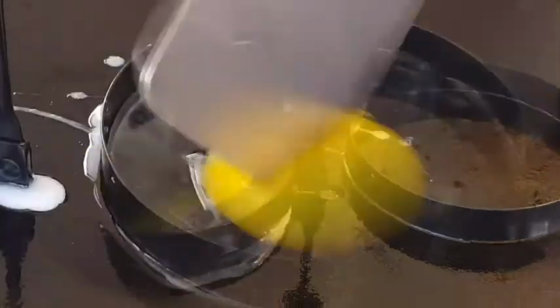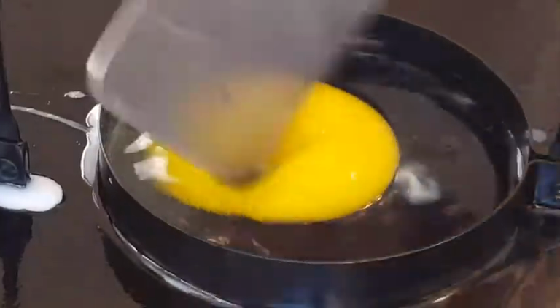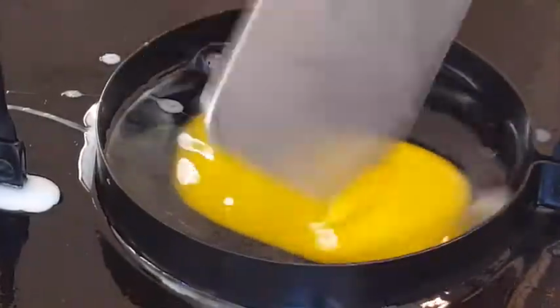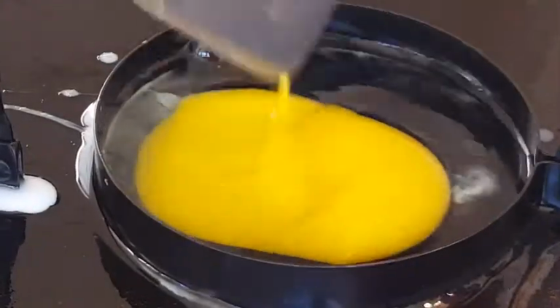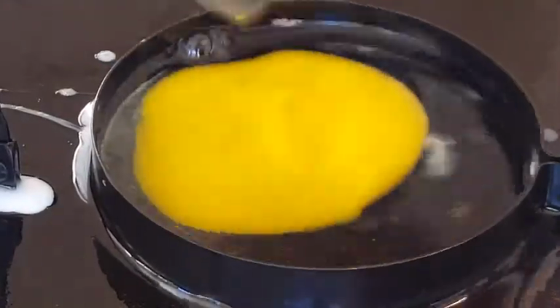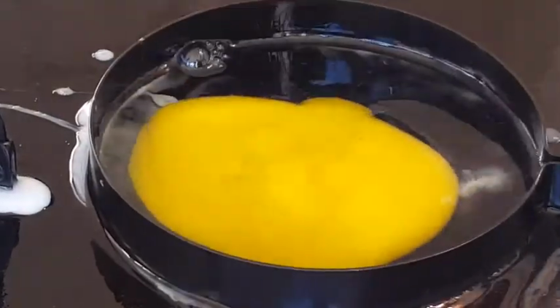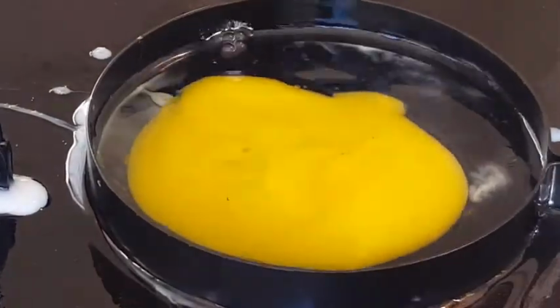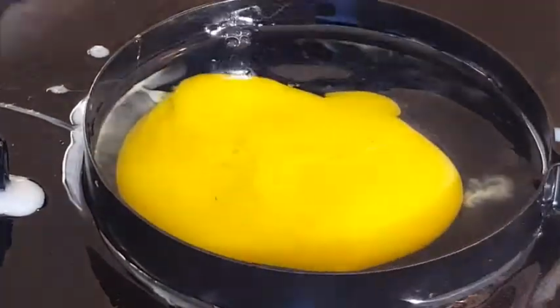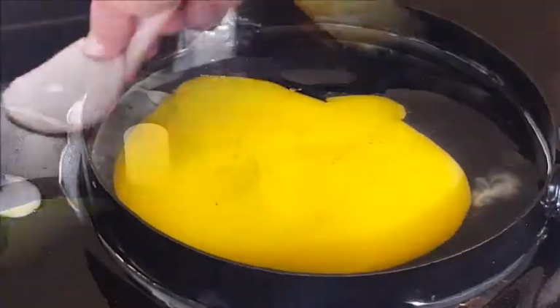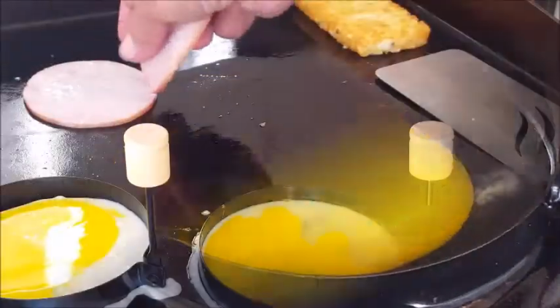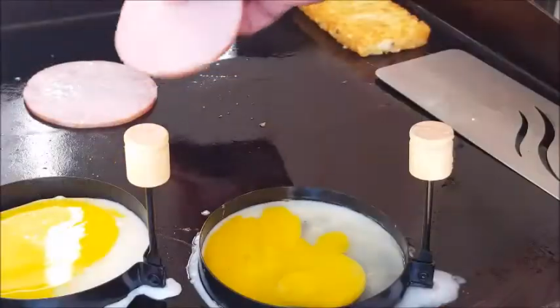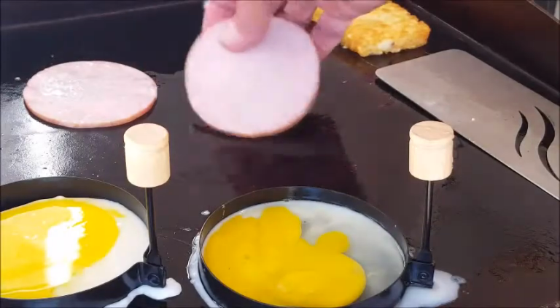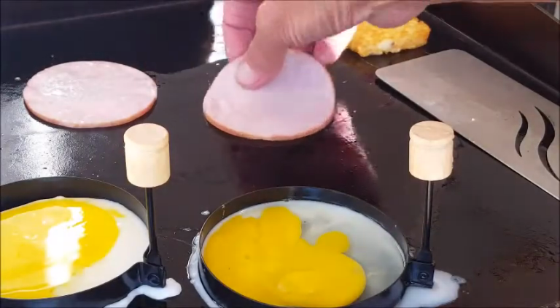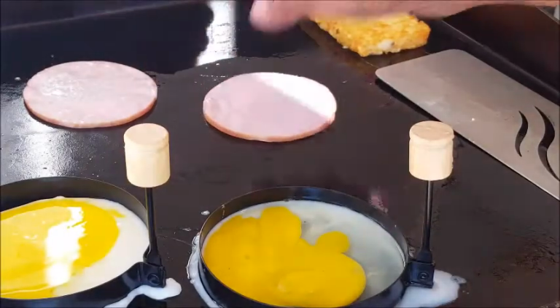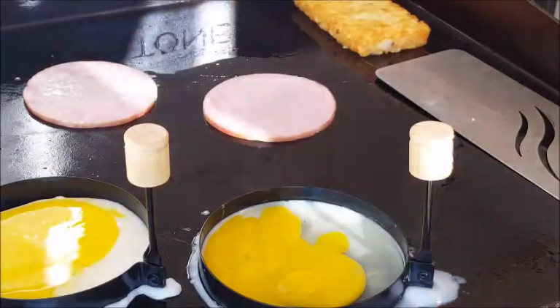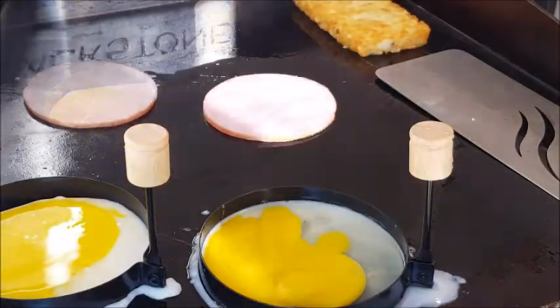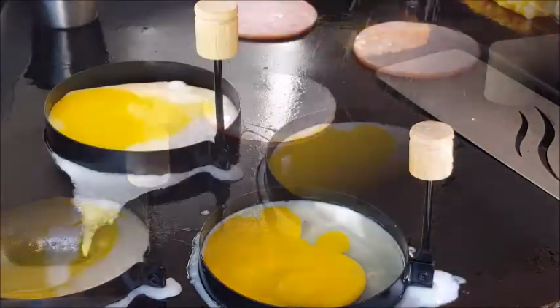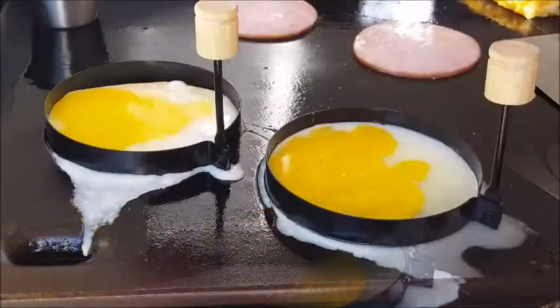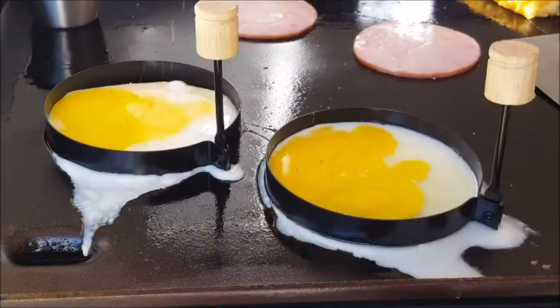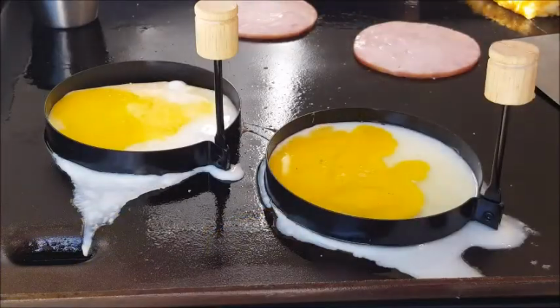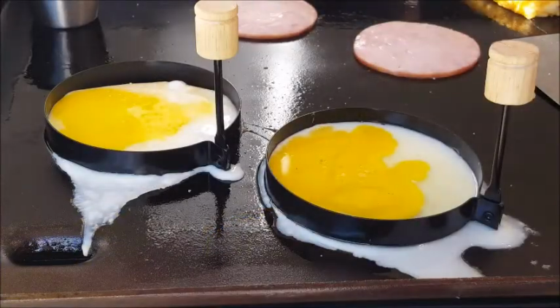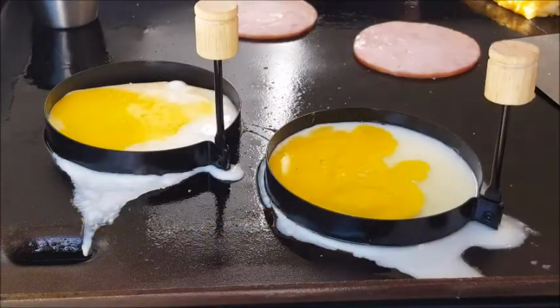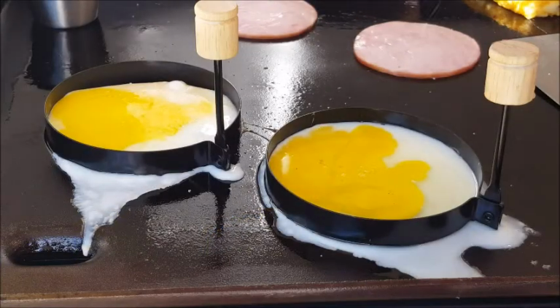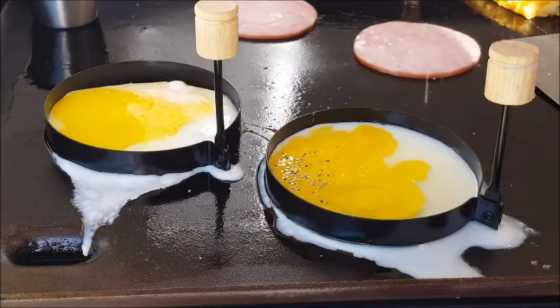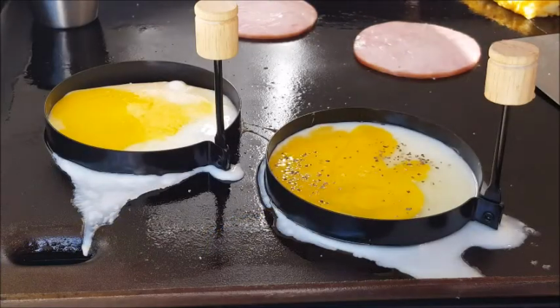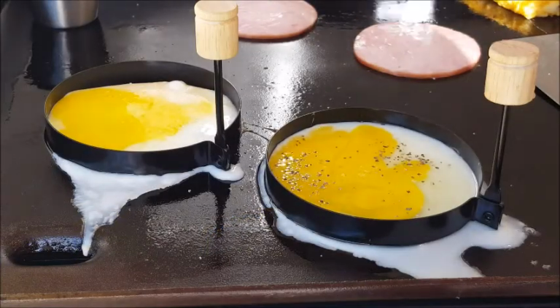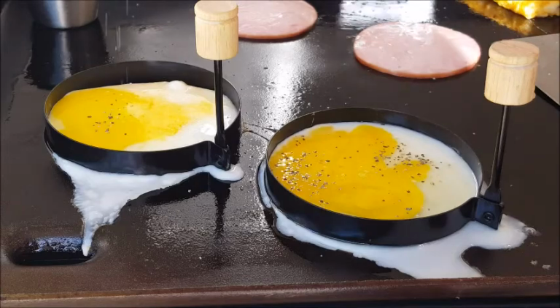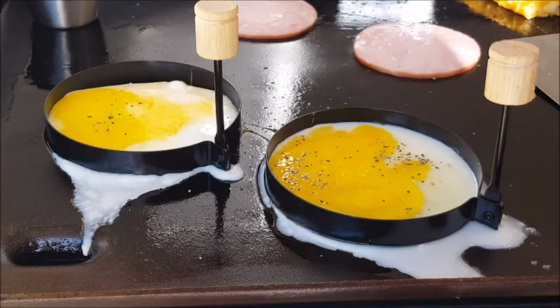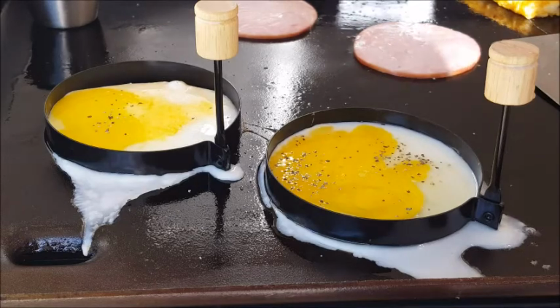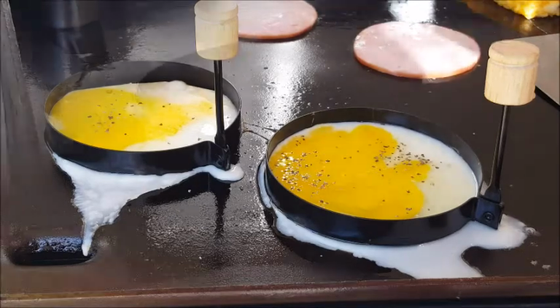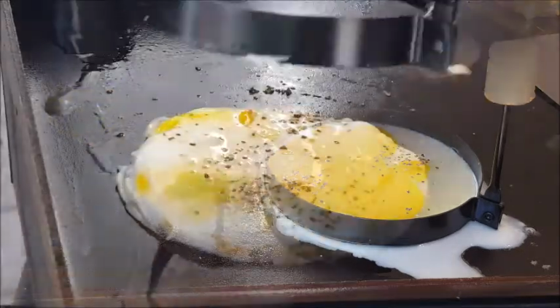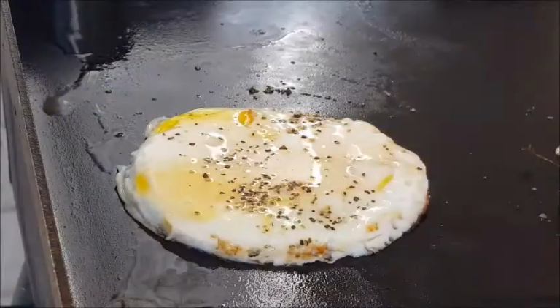Break the yolks and you're going to need about four minutes to cook these eggs. In the meantime, go ahead and throw down that Canadian bacon. Season those eggs with kosher salt and coarse black pepper.